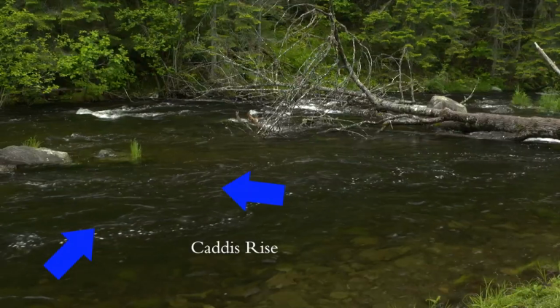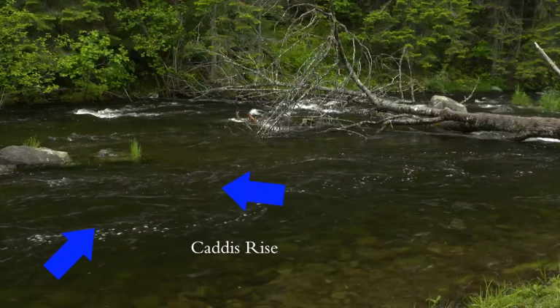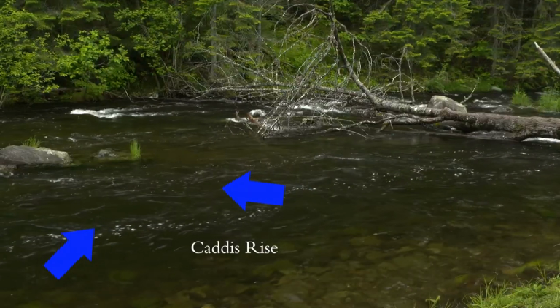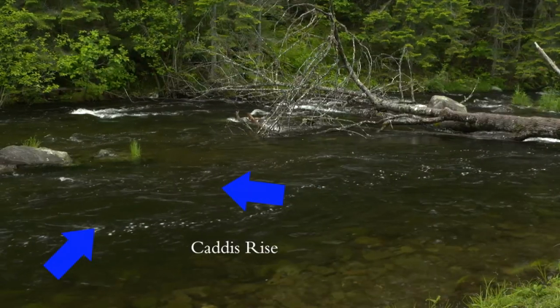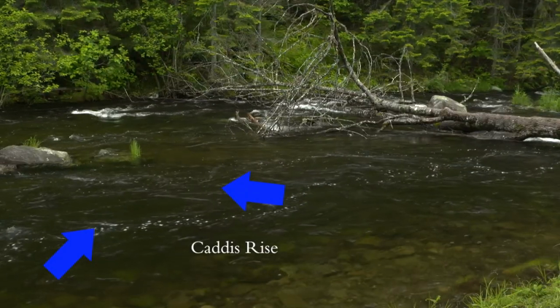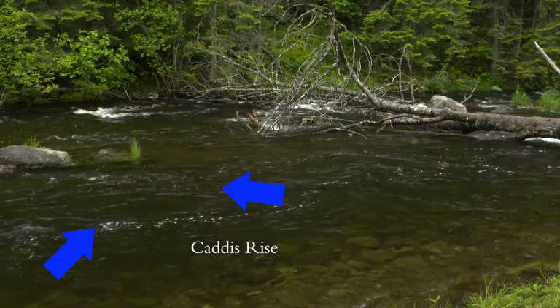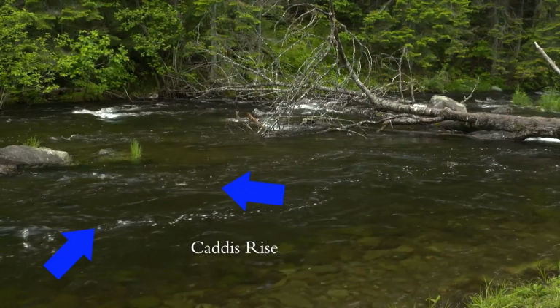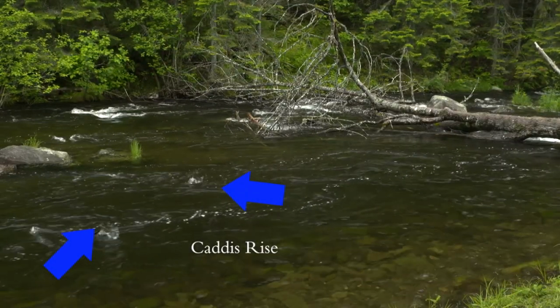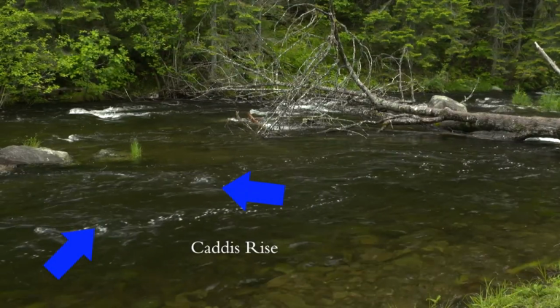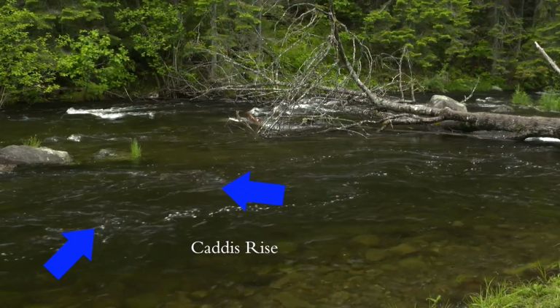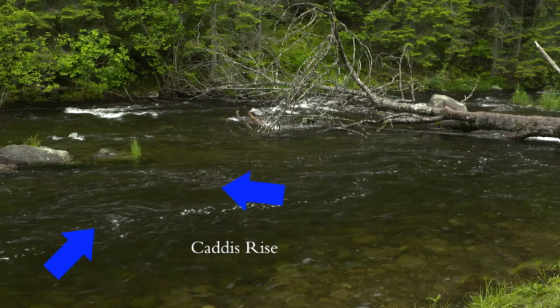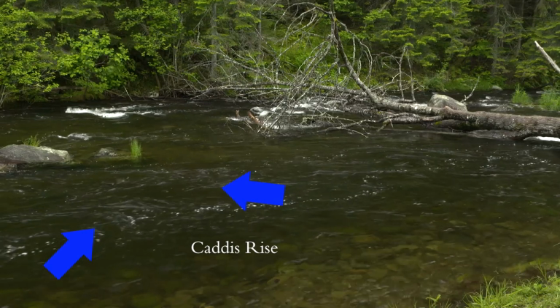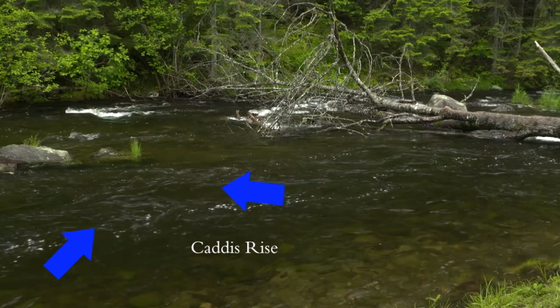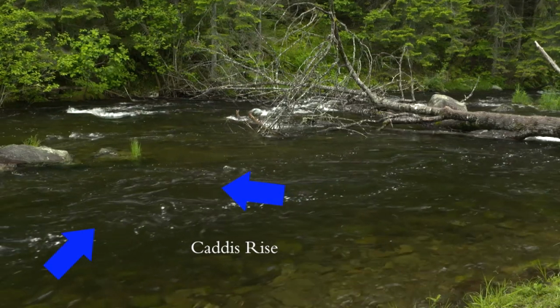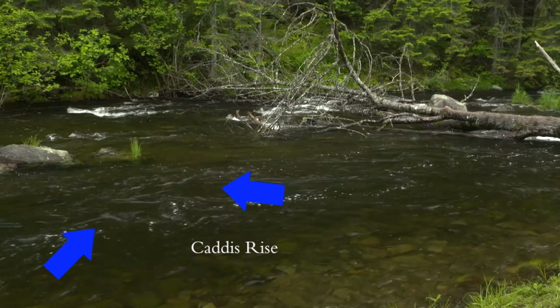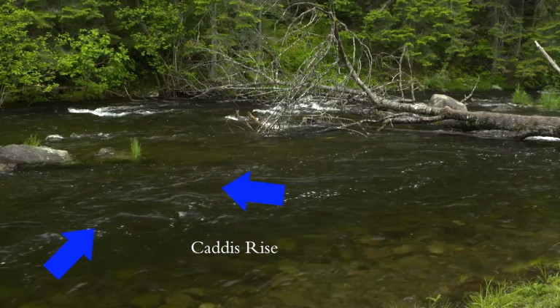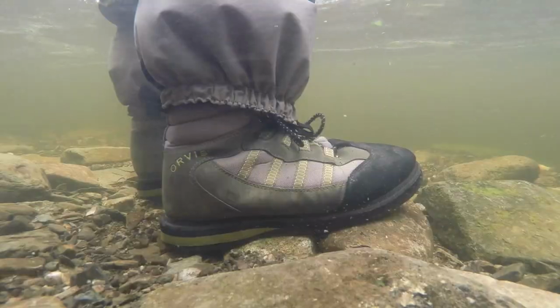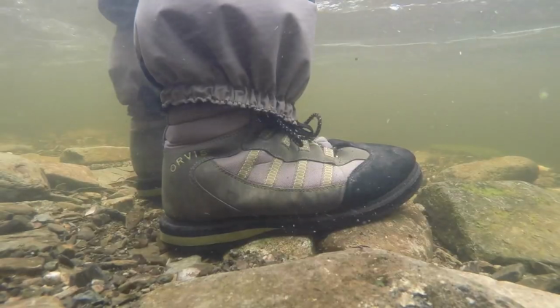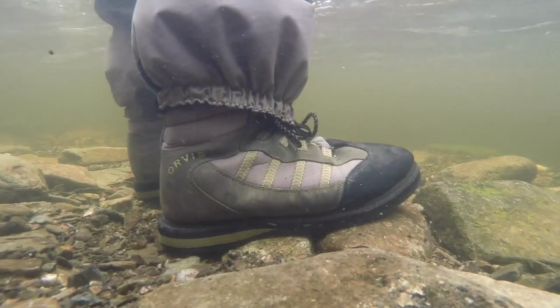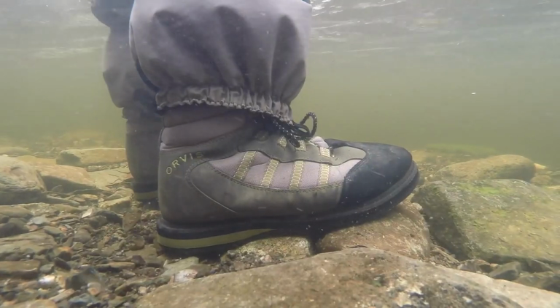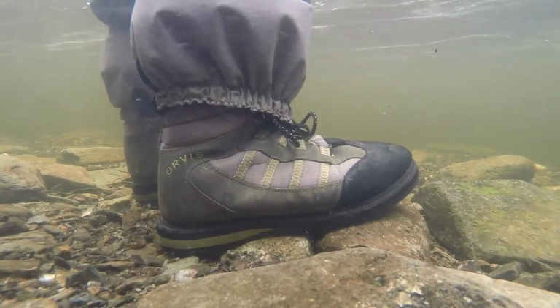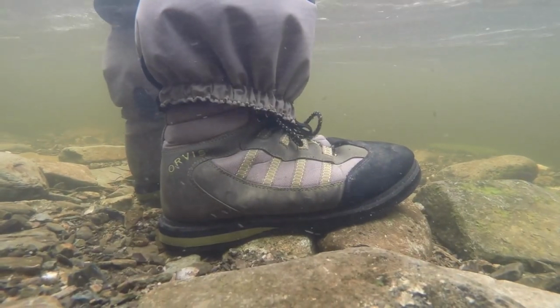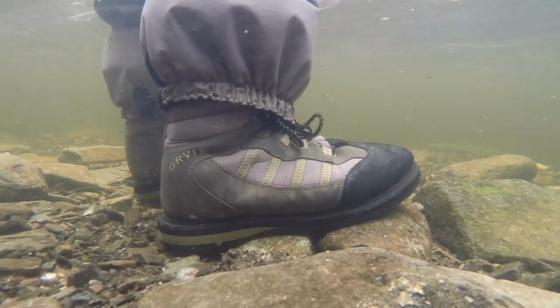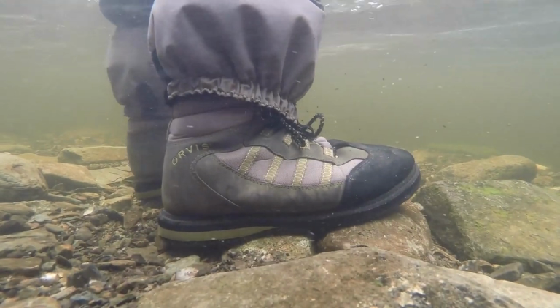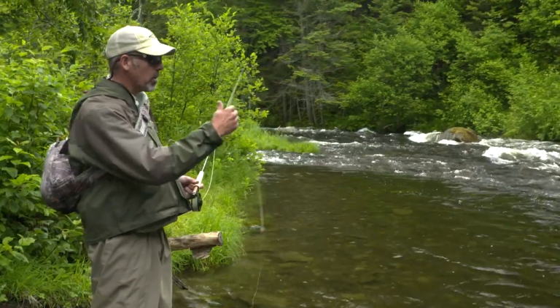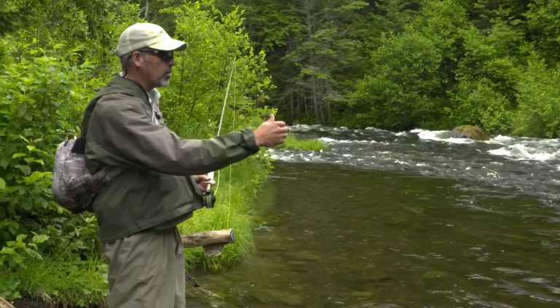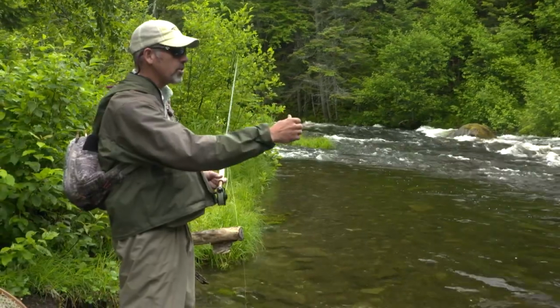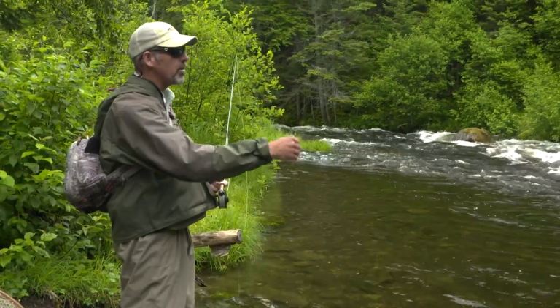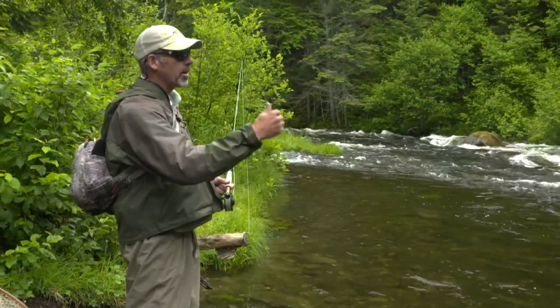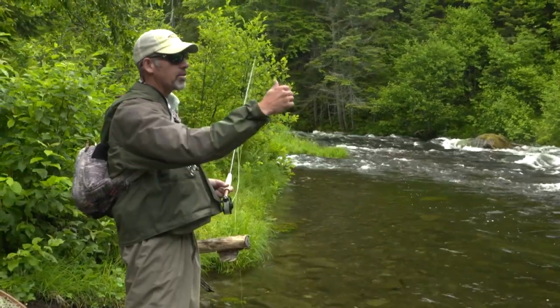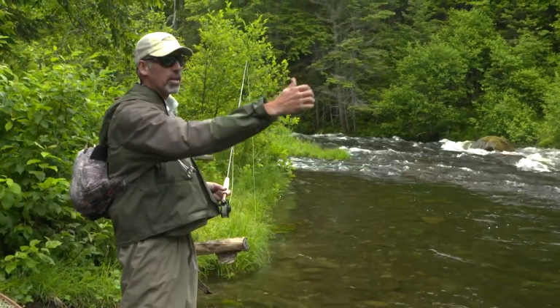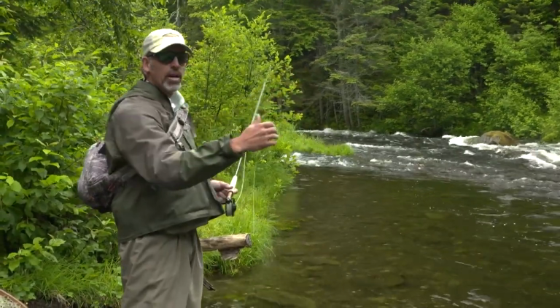Most of the time, those fish are hanging right off the edges here. What you want to do is always step gently in off the bank, or even fish from the bank, and then work the water closest to you, and then gradually work your way out.